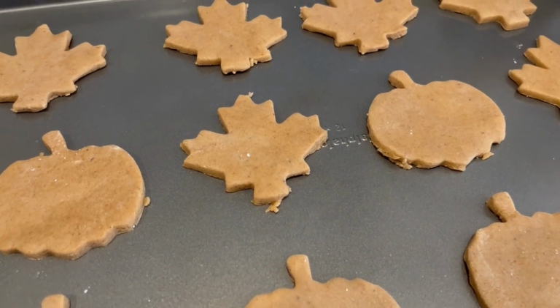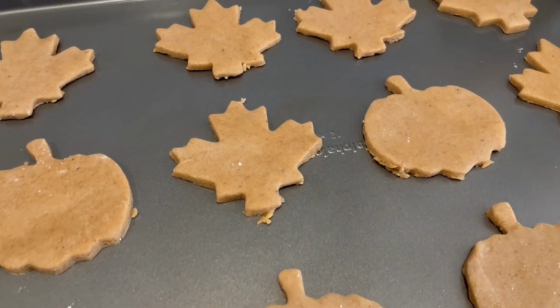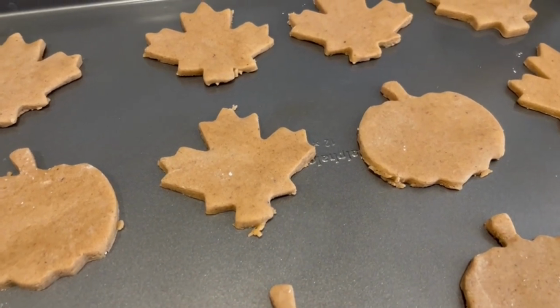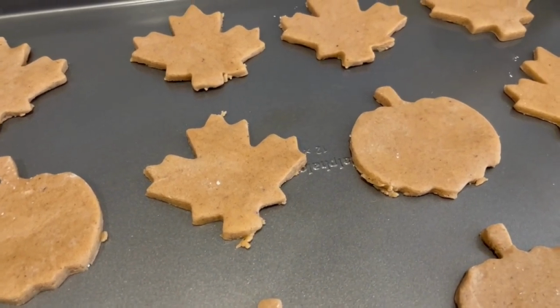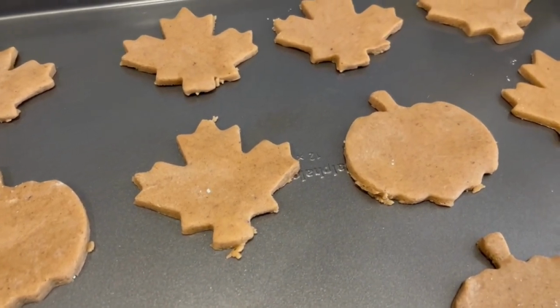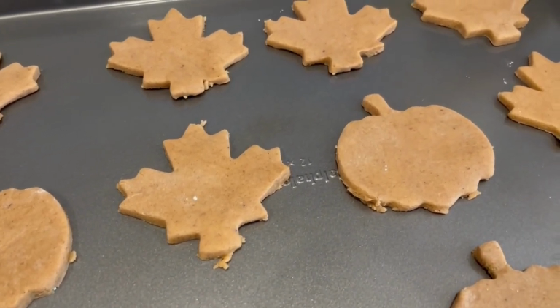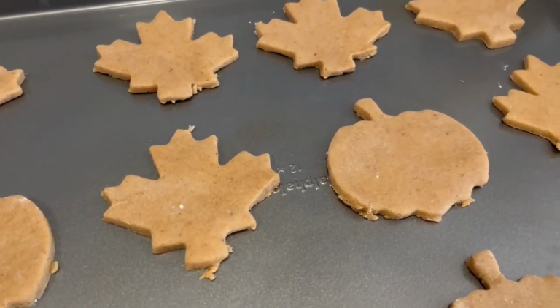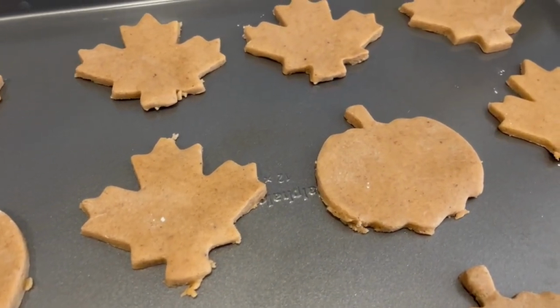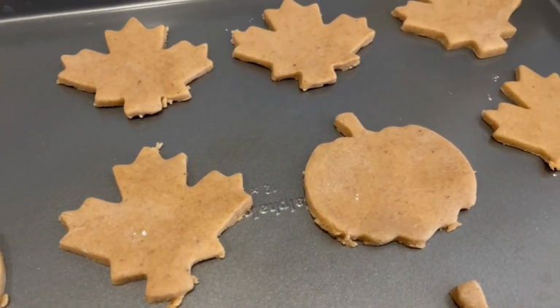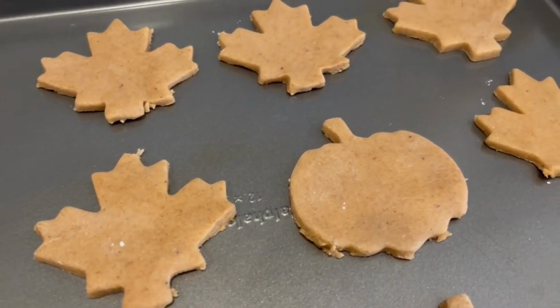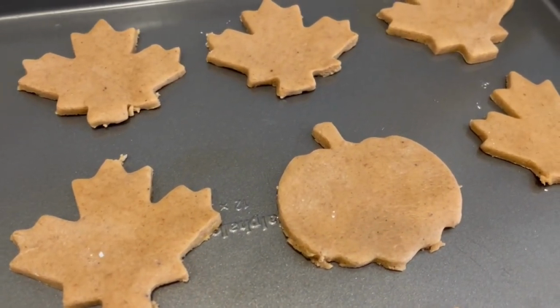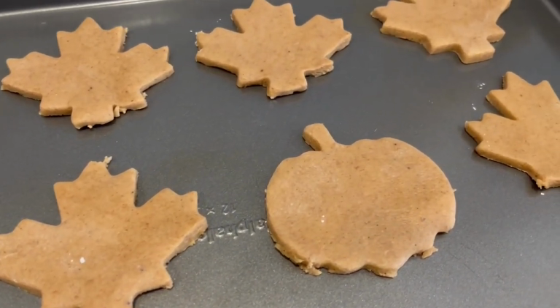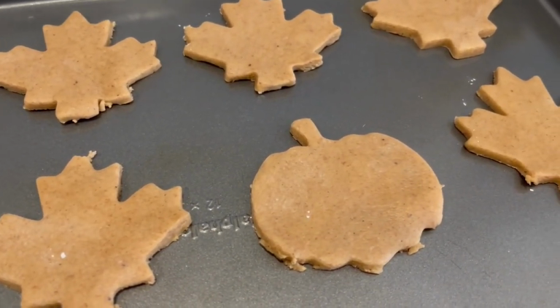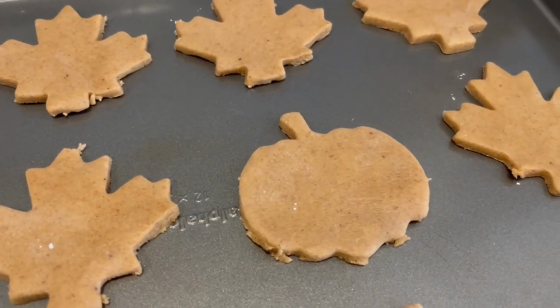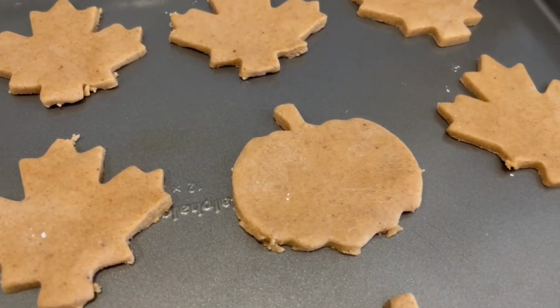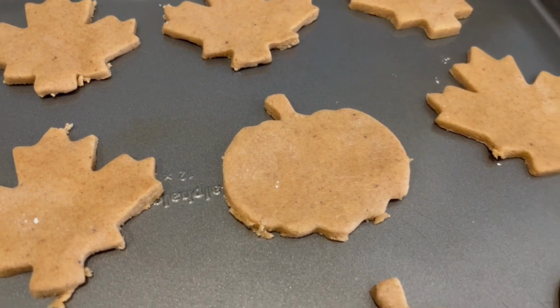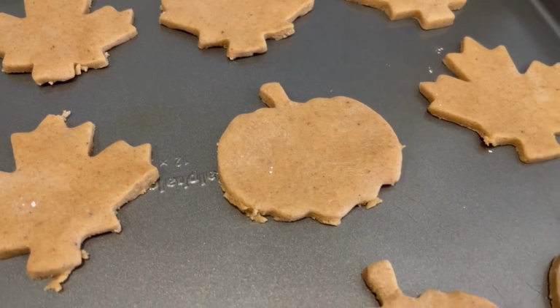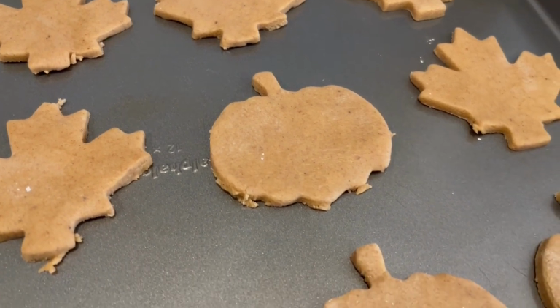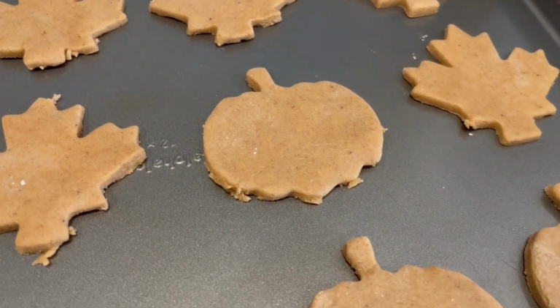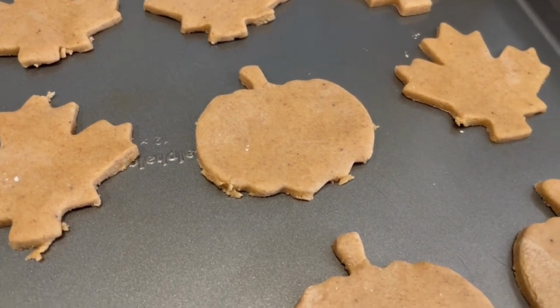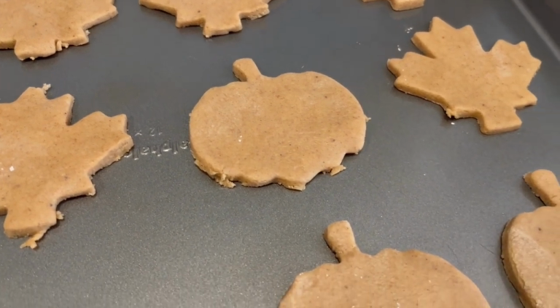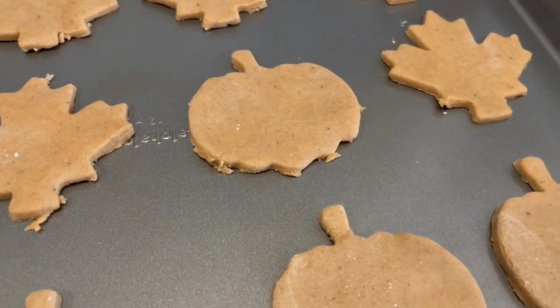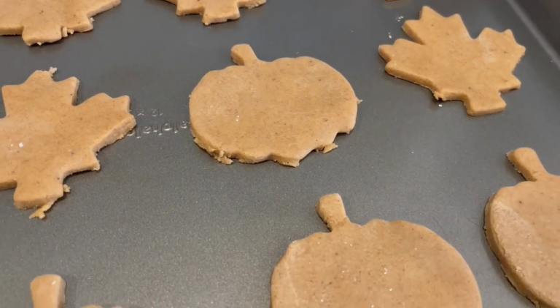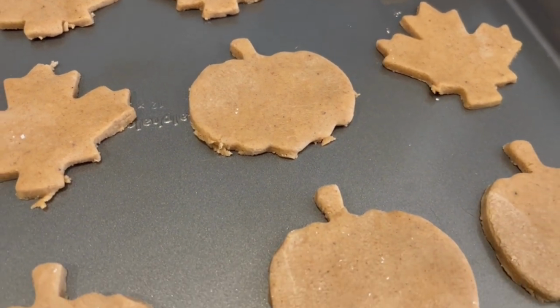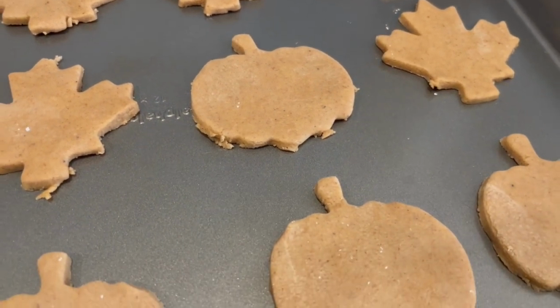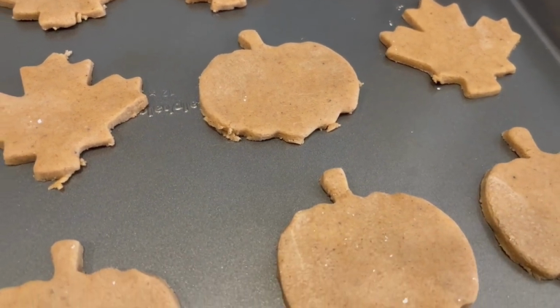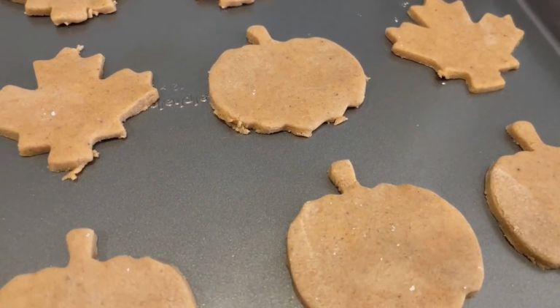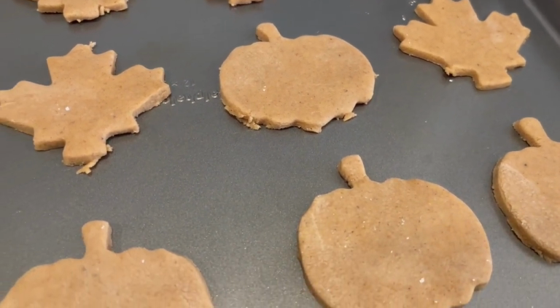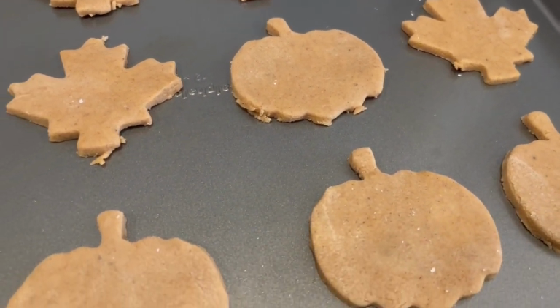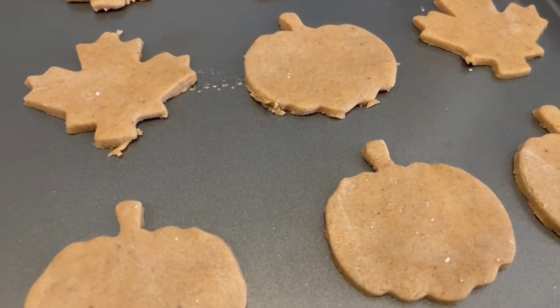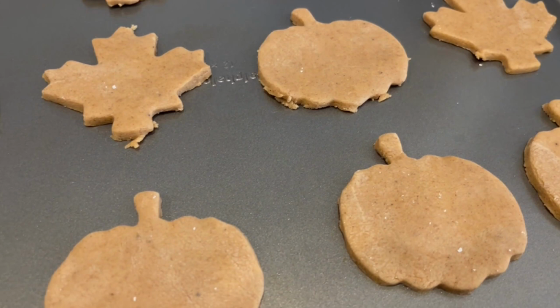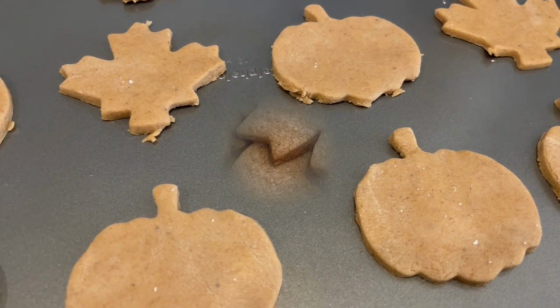These are ready to go into the oven. I have my oven preheated to 350 degrees, and I'm going to bake these for about 10 to 12 minutes or until they get a little brown around the edges.